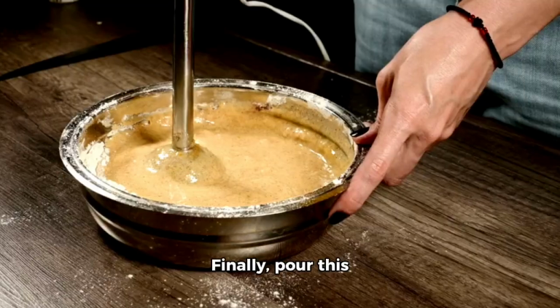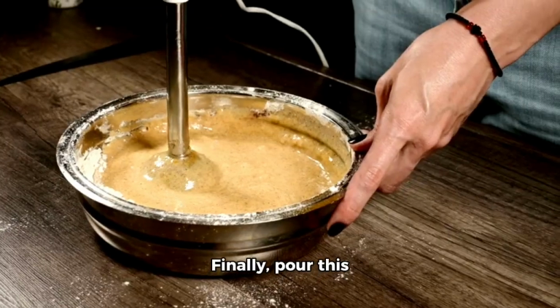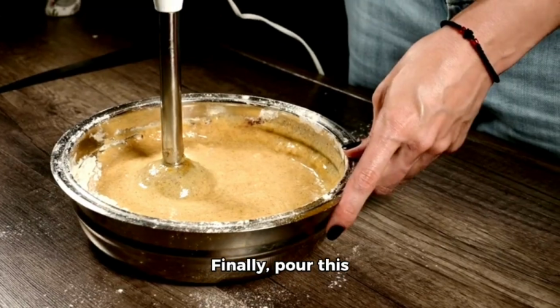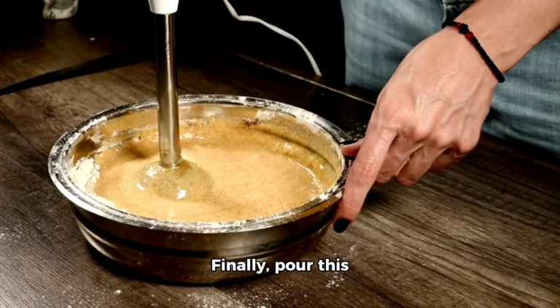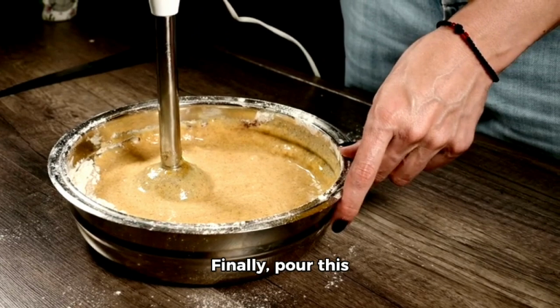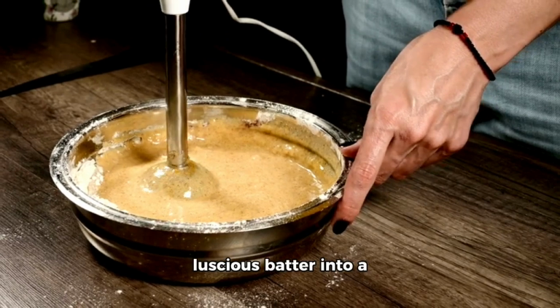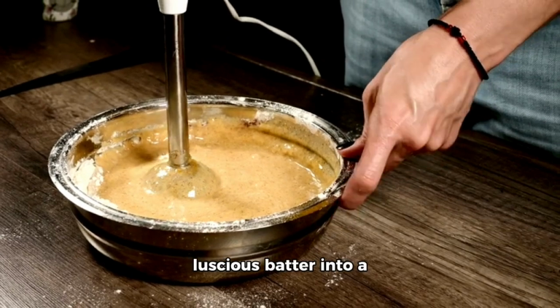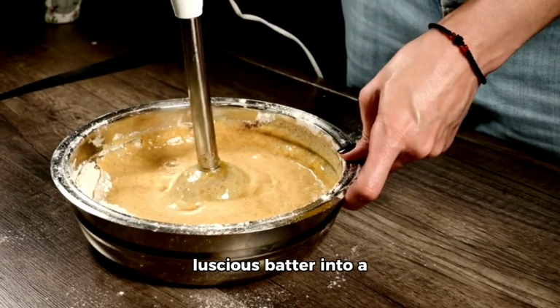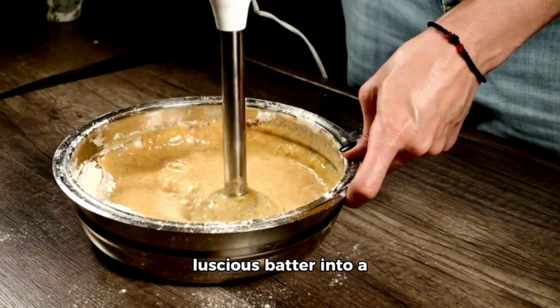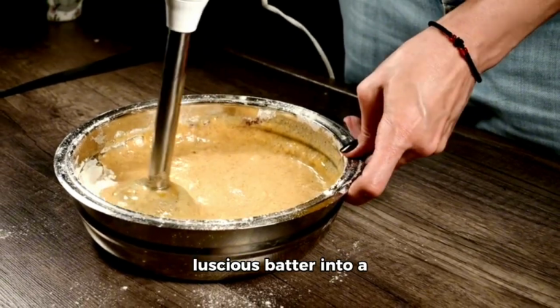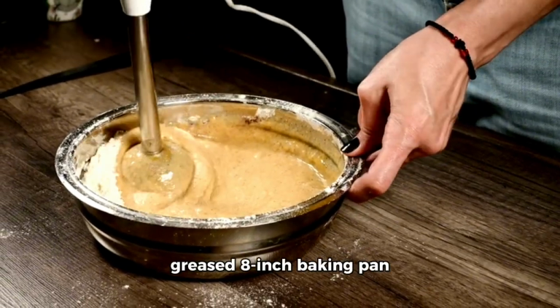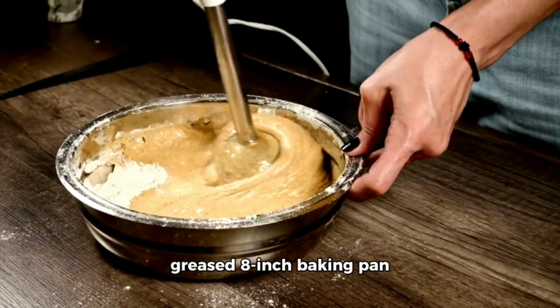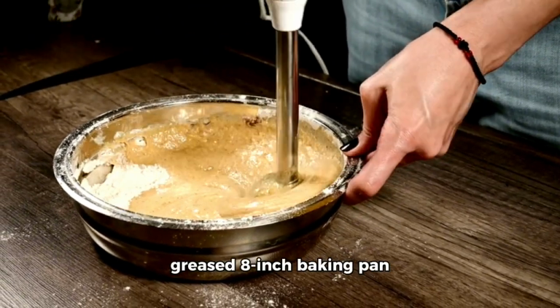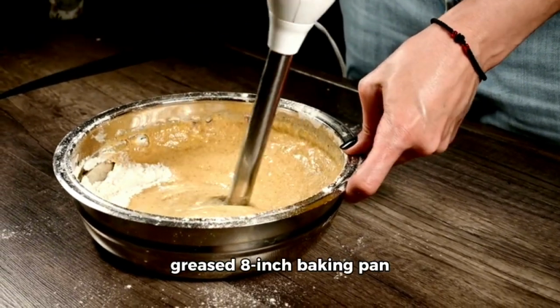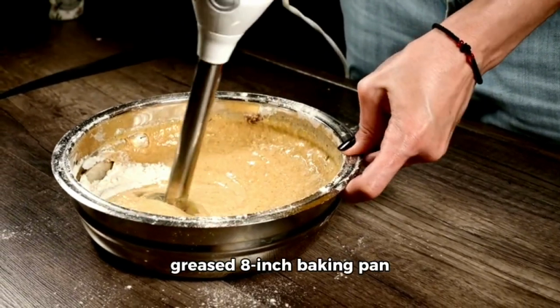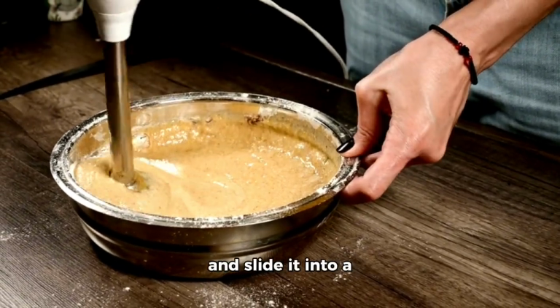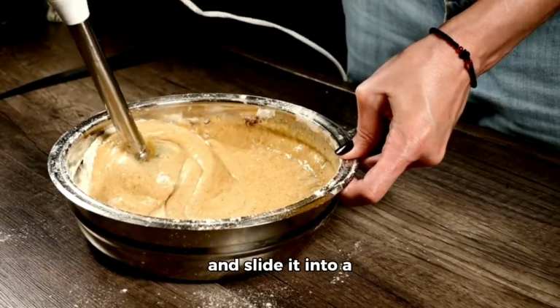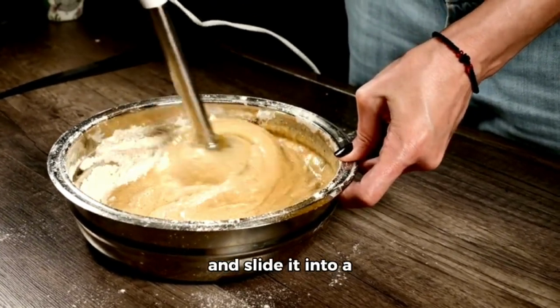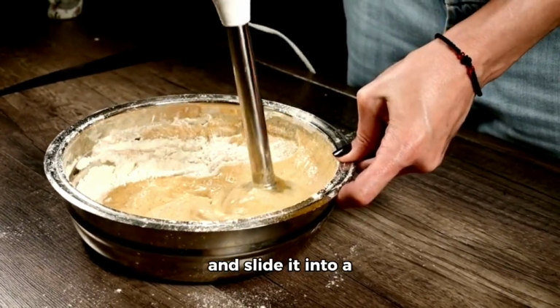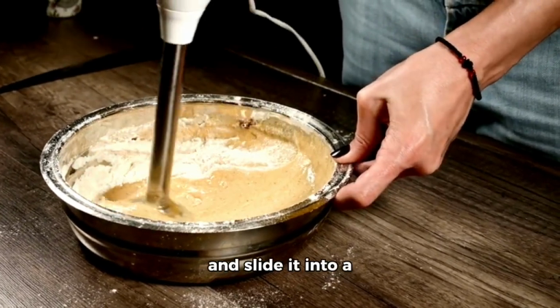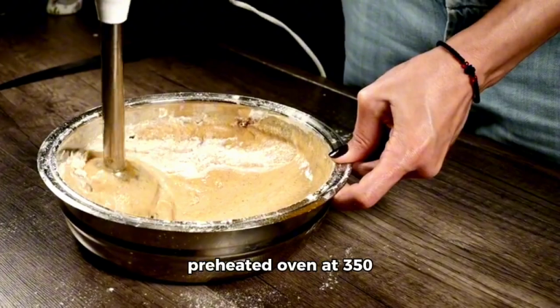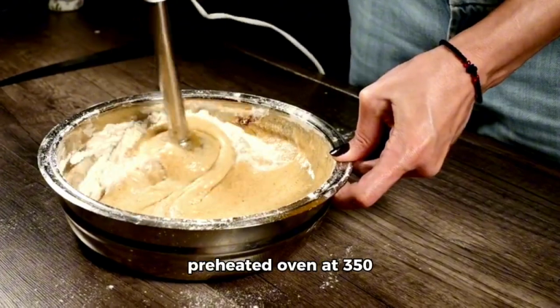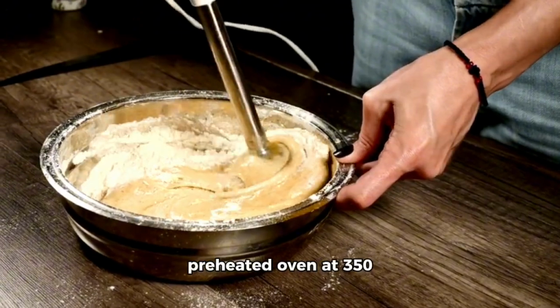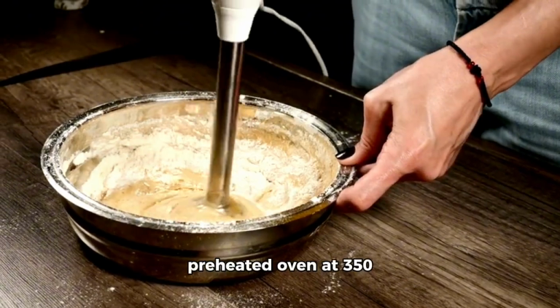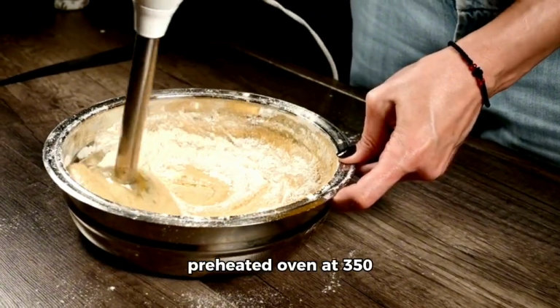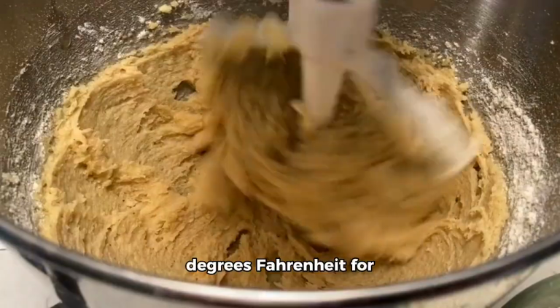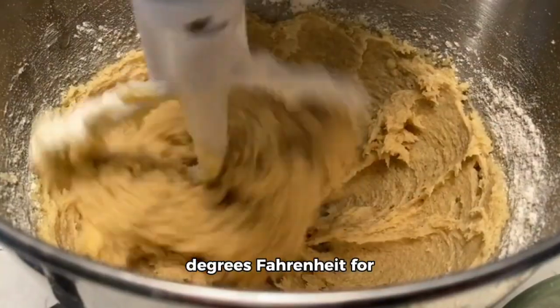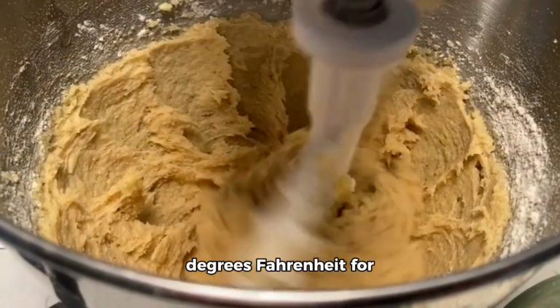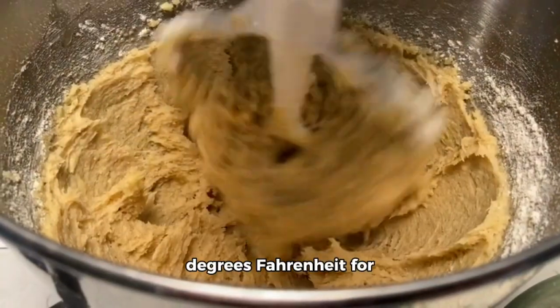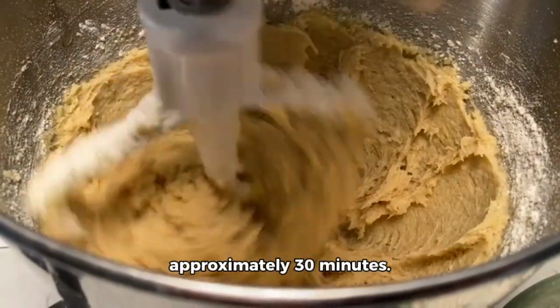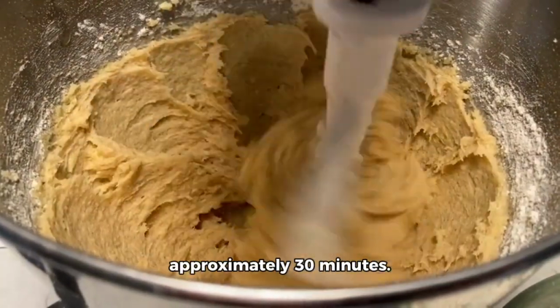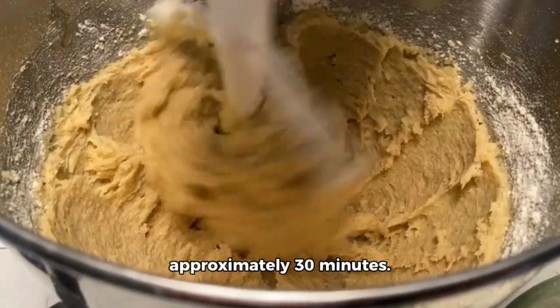Finally, pour this luscious batter into a greased 8-inch baking pan and slide it into a preheated oven at 350 degrees Fahrenheit for approximately 30 minutes.